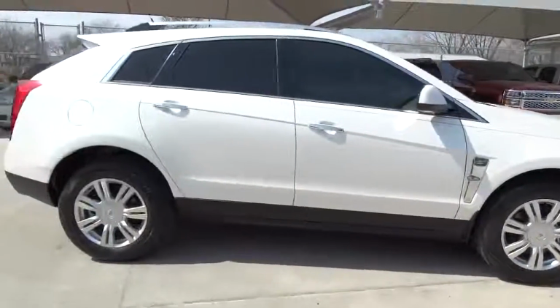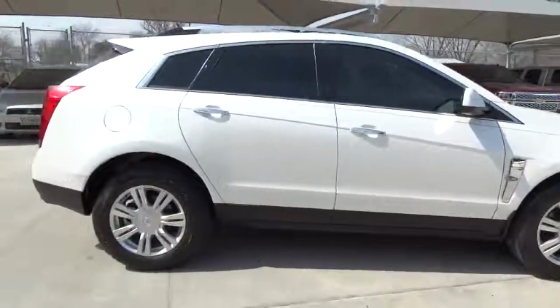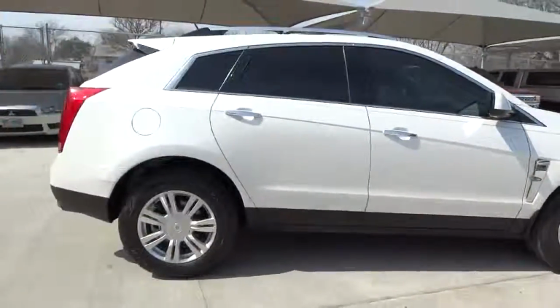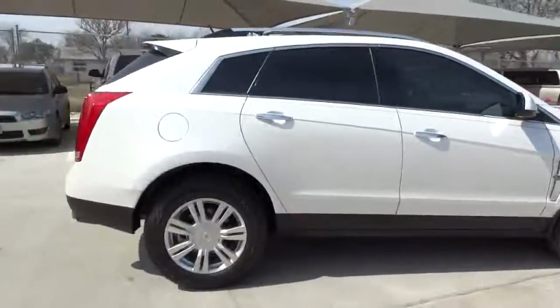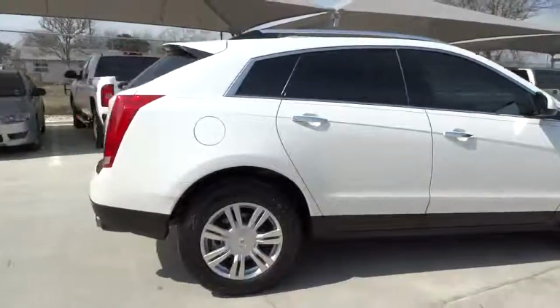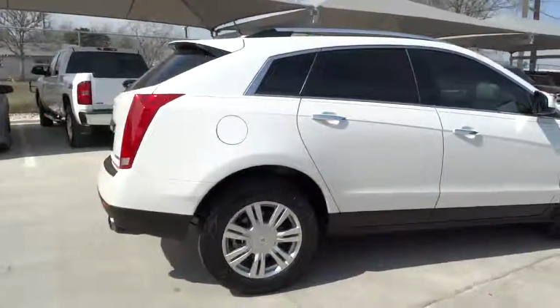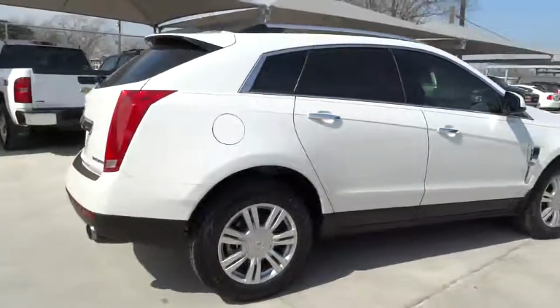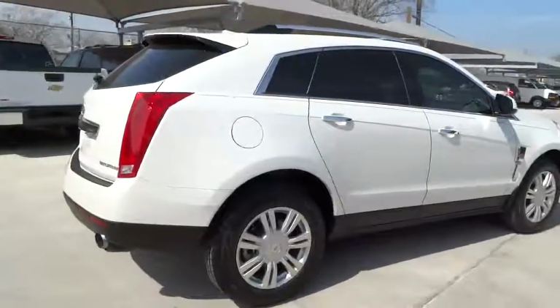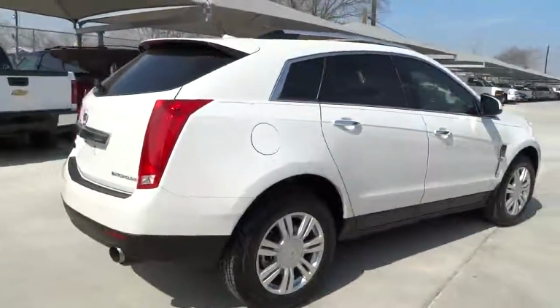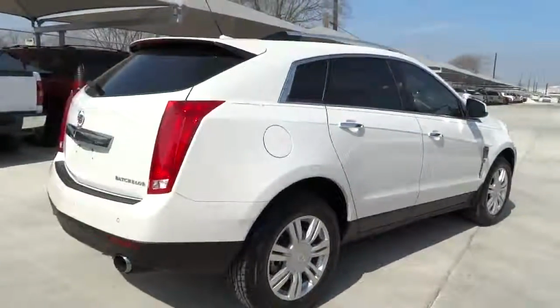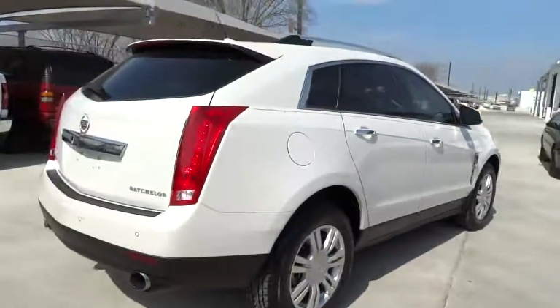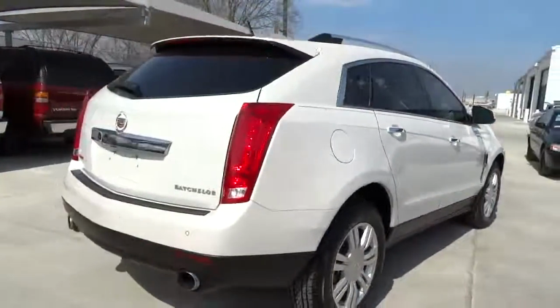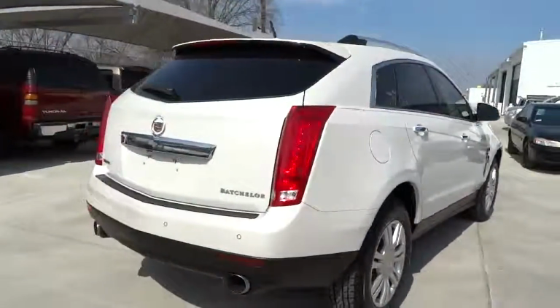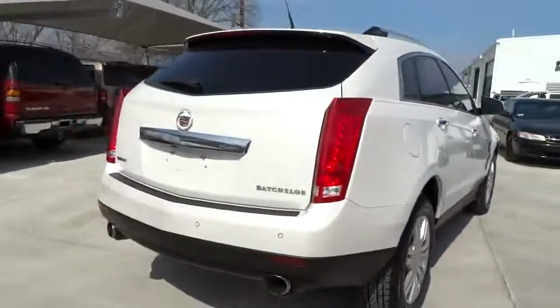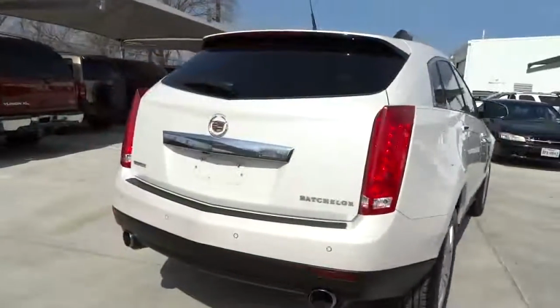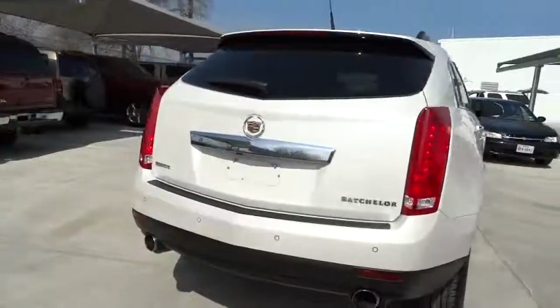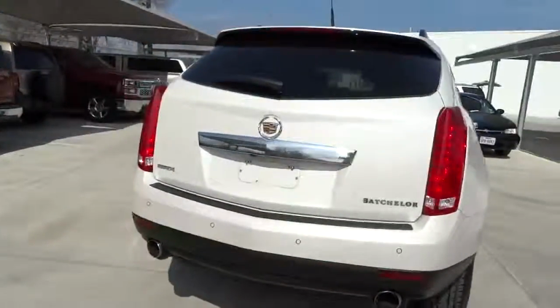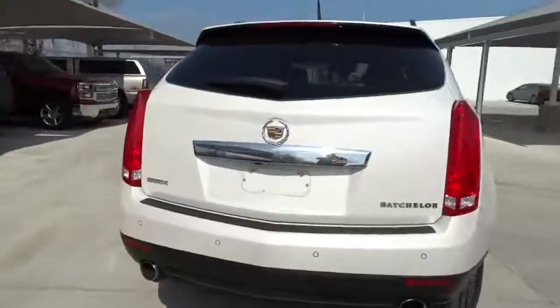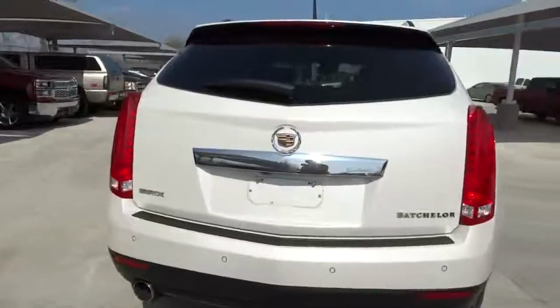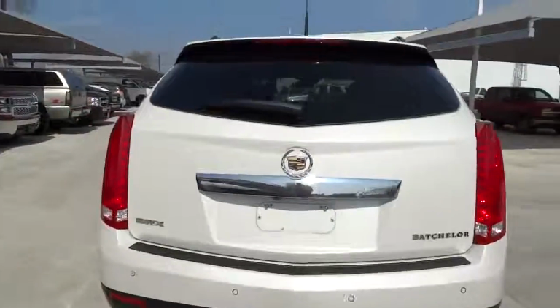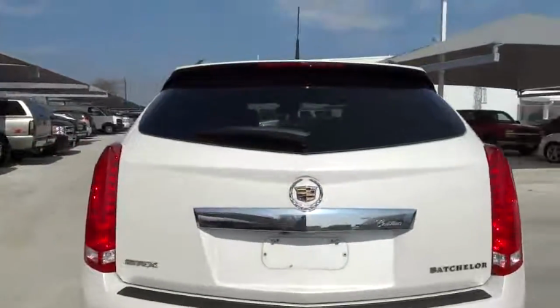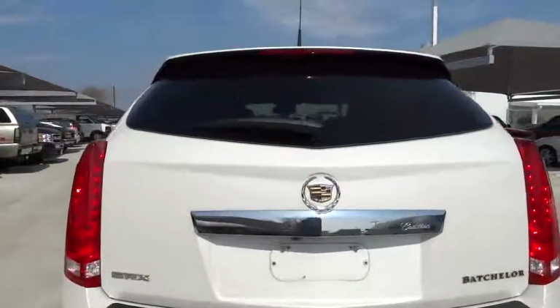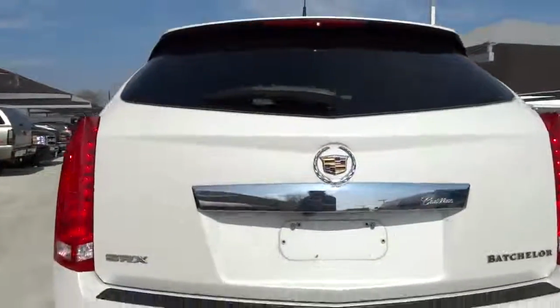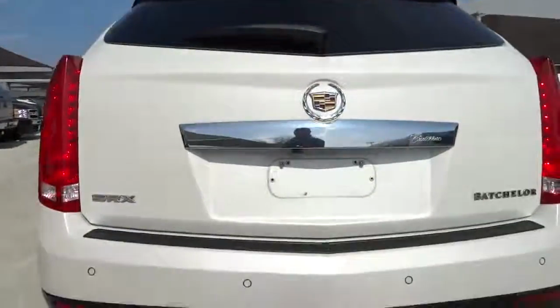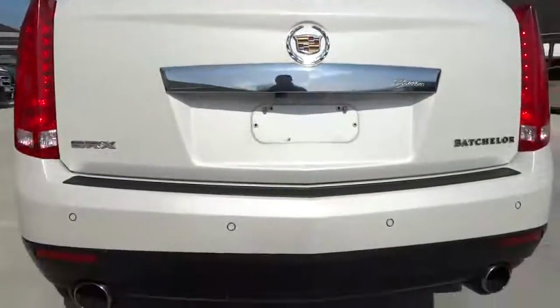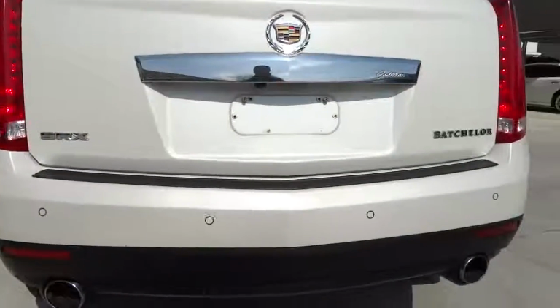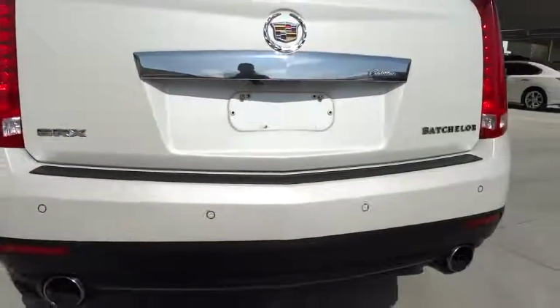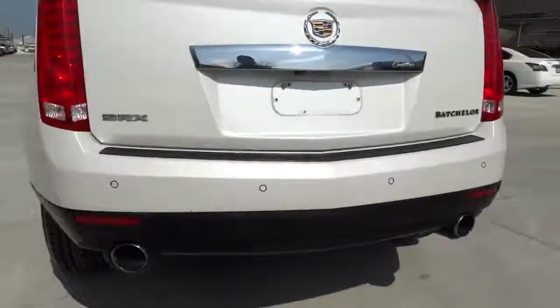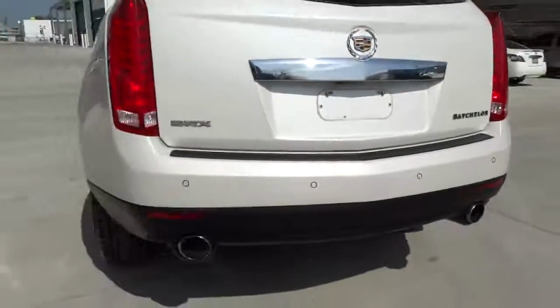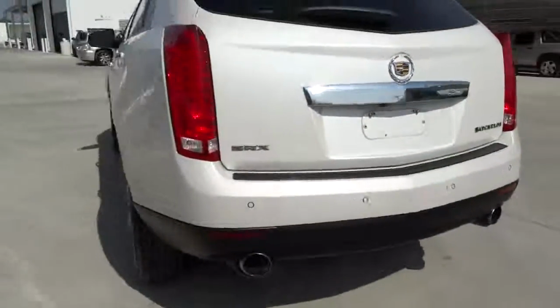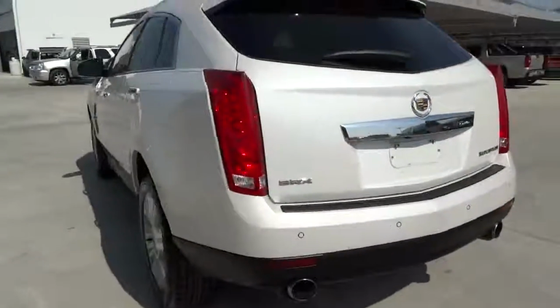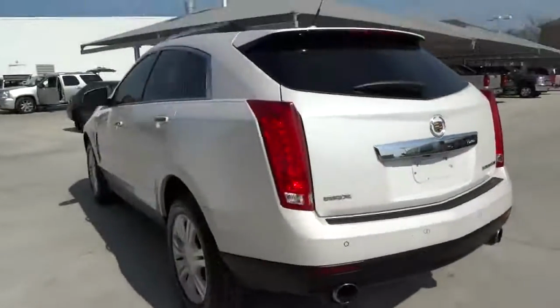Luxury lovers will delight in the new stylish handcrafted cabin. And for technology lovers, the list of high-tech features is just too long to list, and is priced below $25,000.